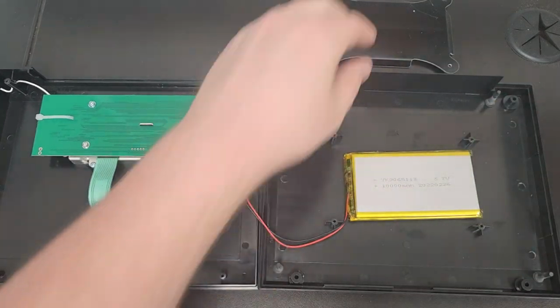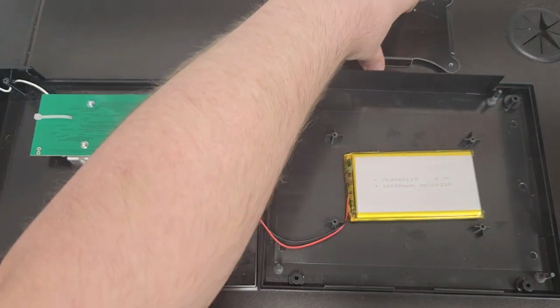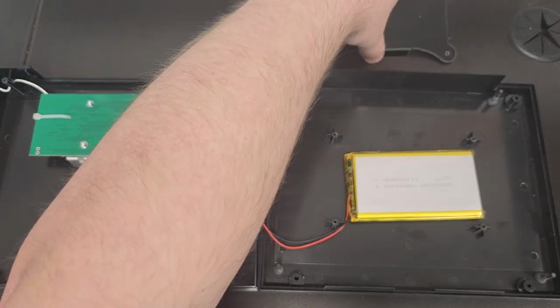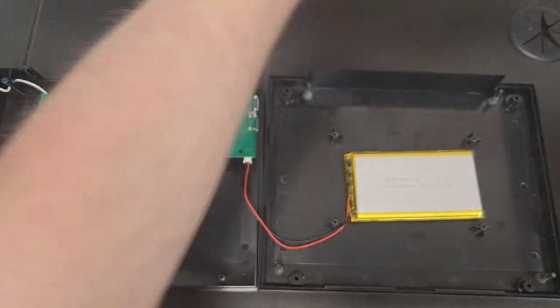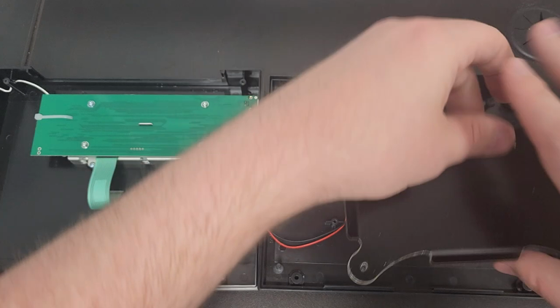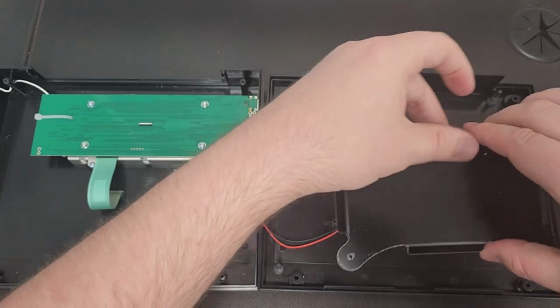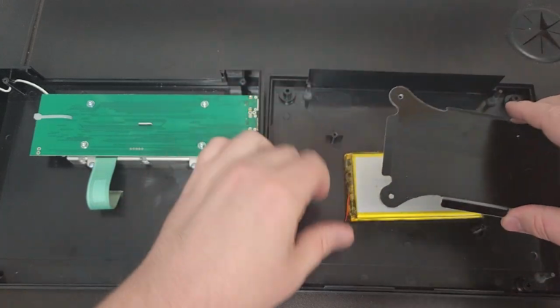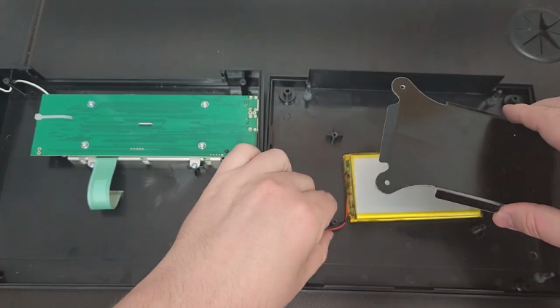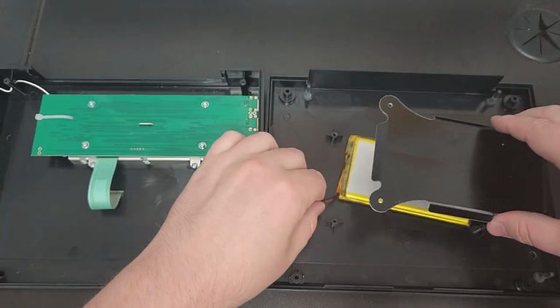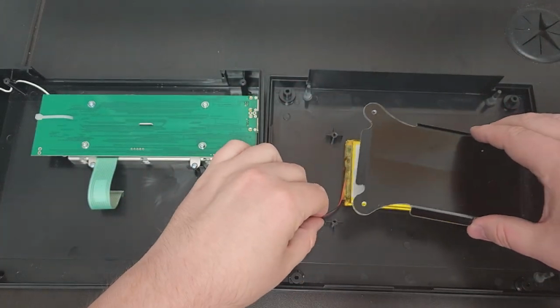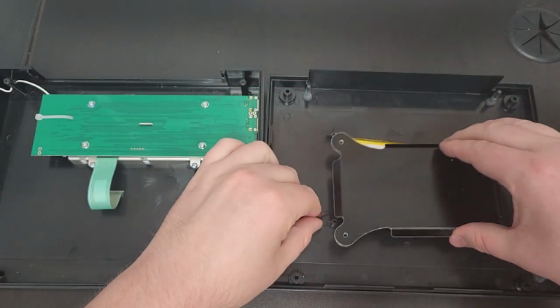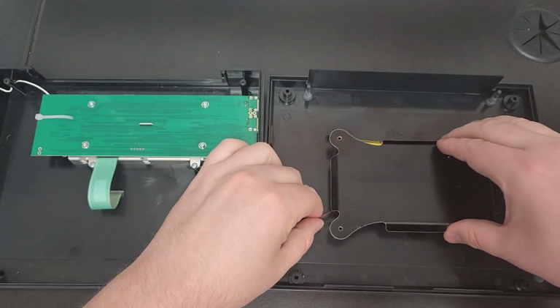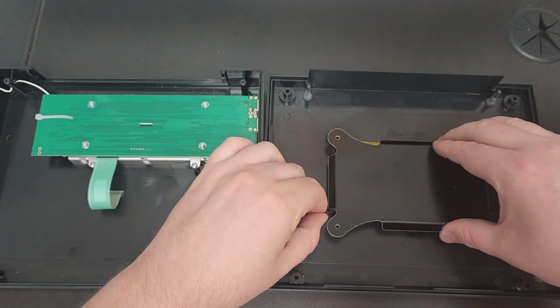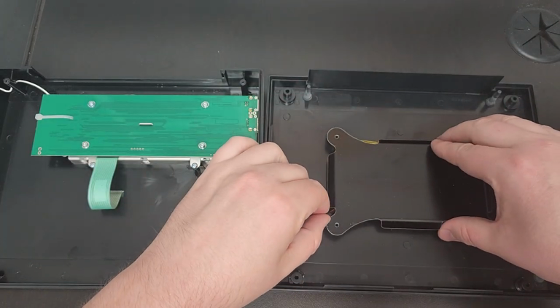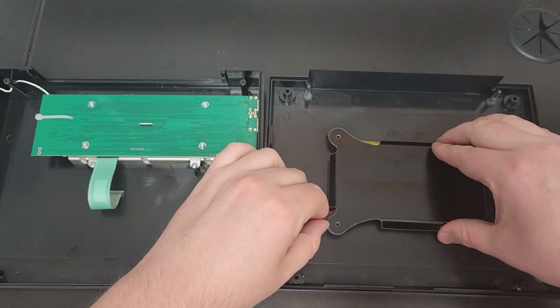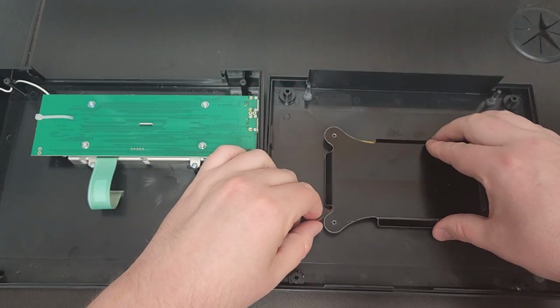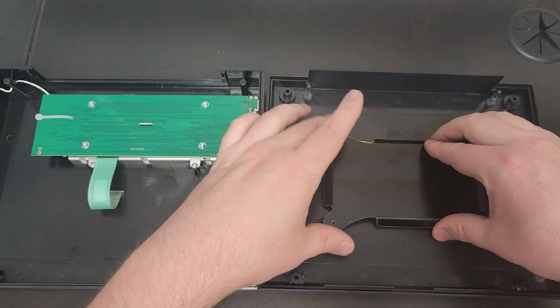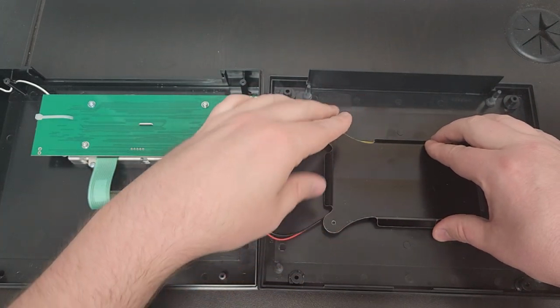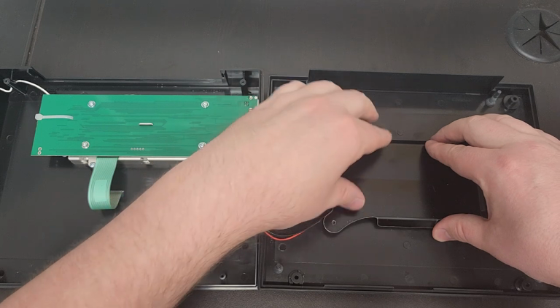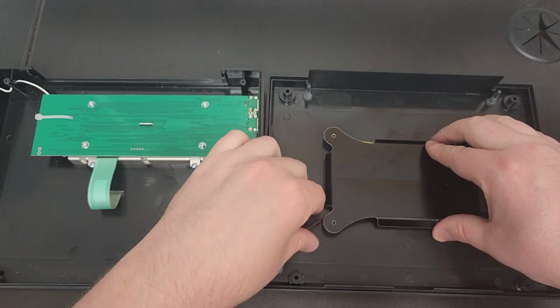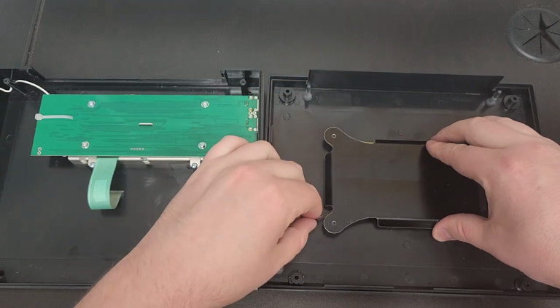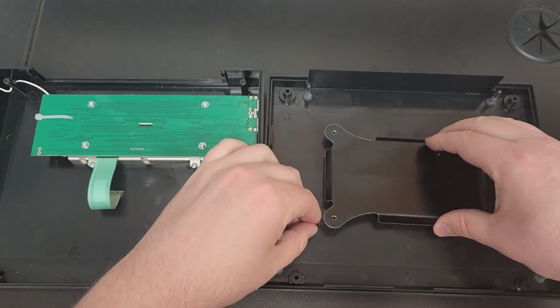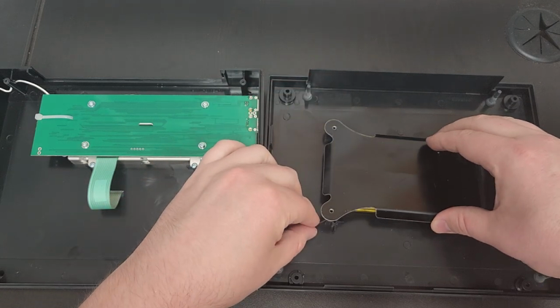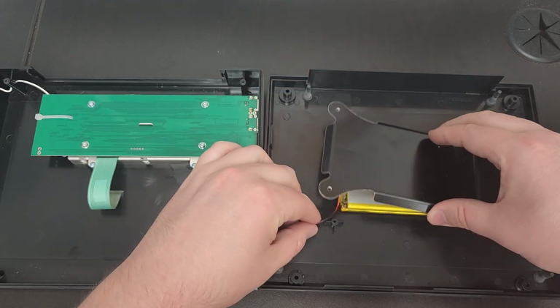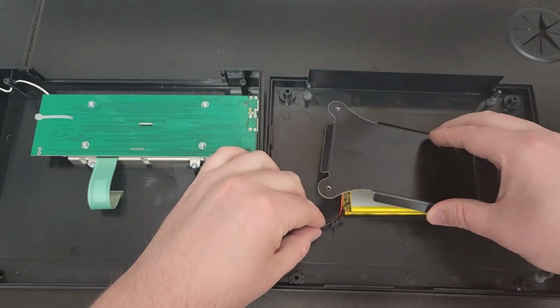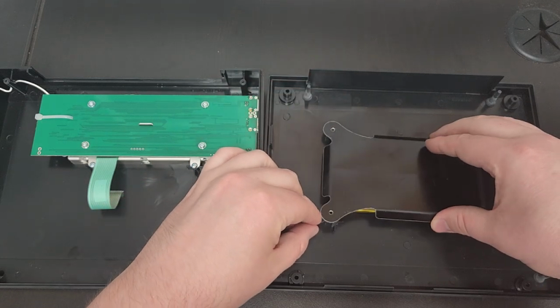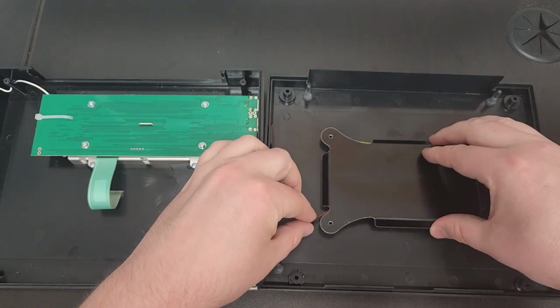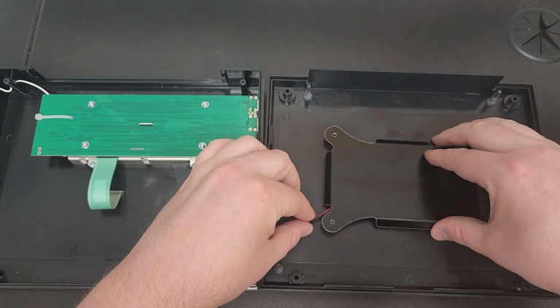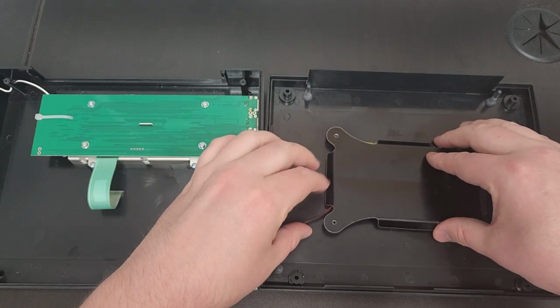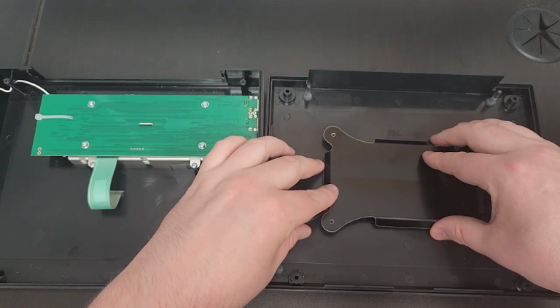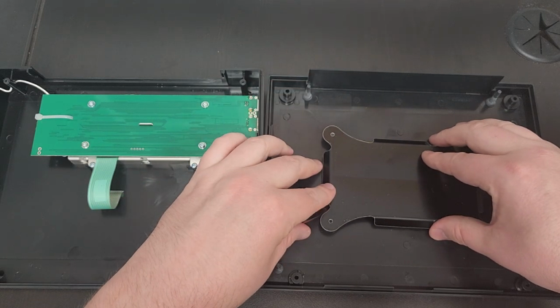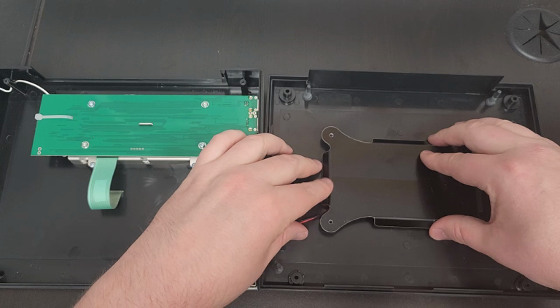Take the cover and make sure the cable is routed through this slot right here and not pinched underneath — if it gets pinched underneath, you could damage the battery.